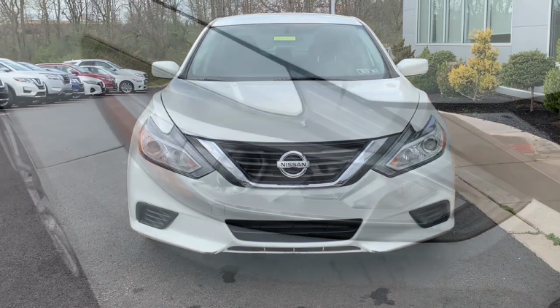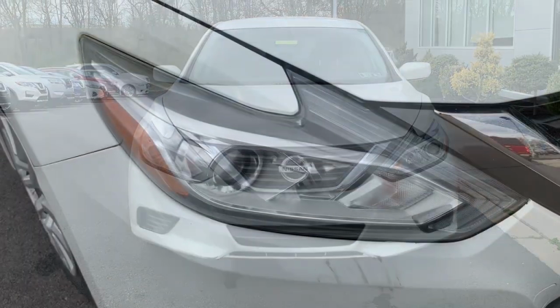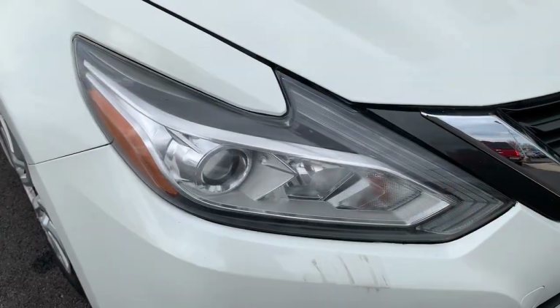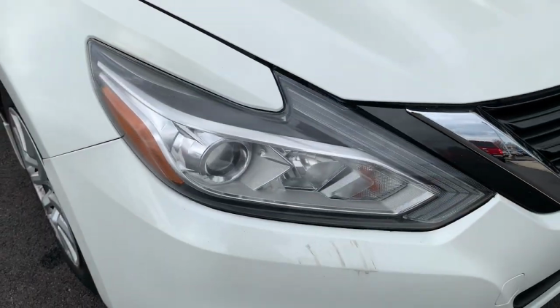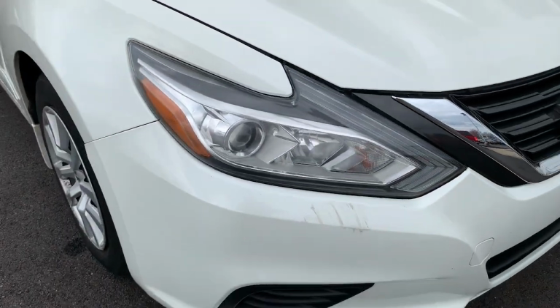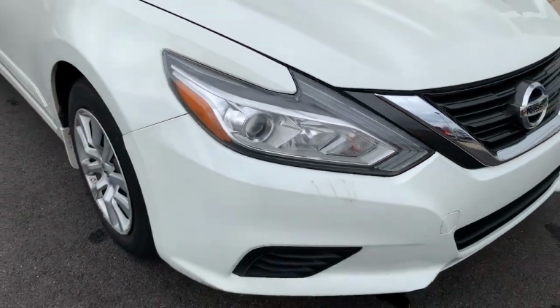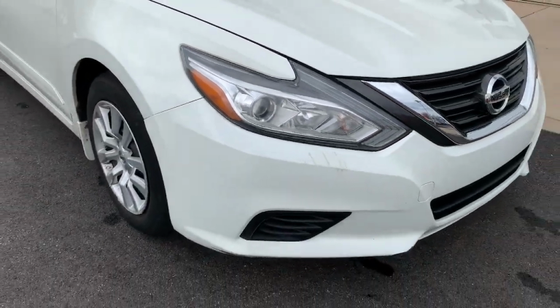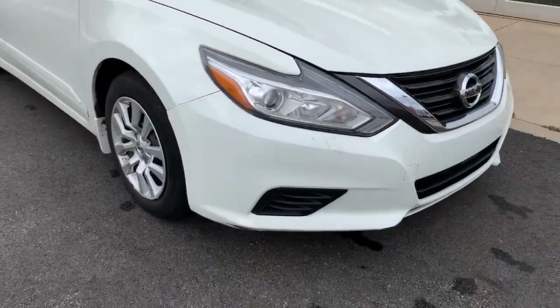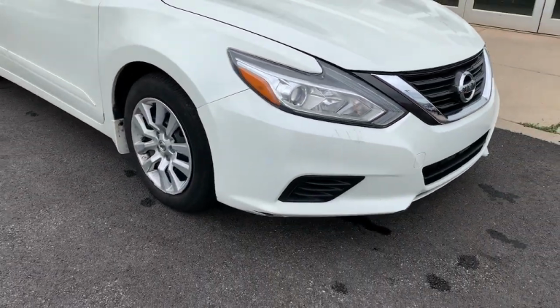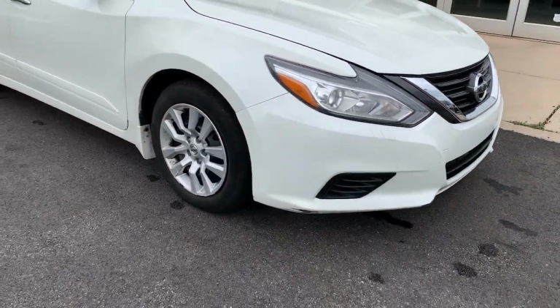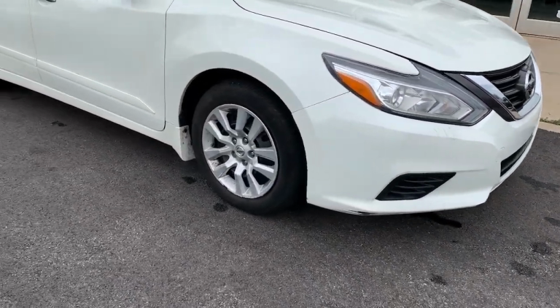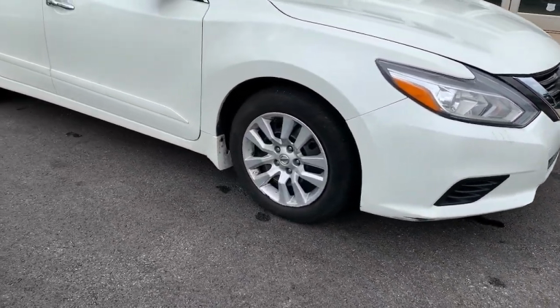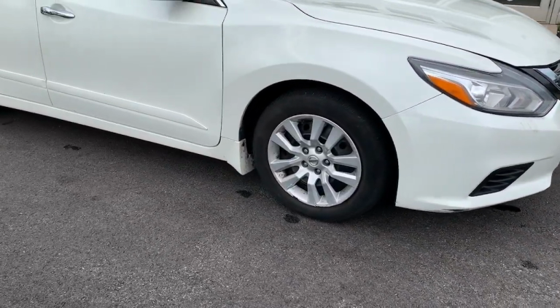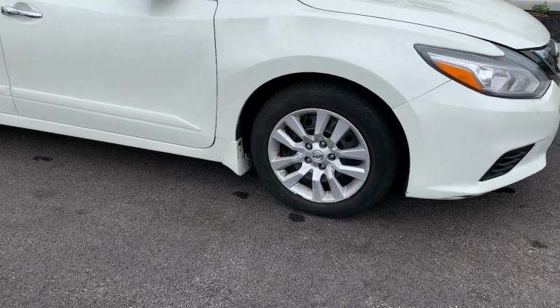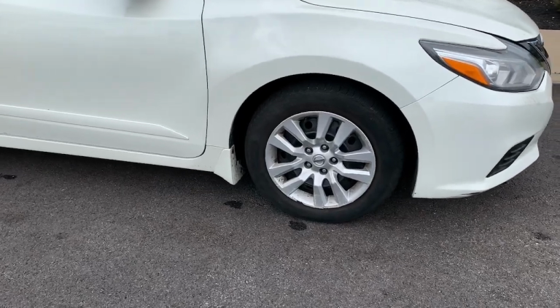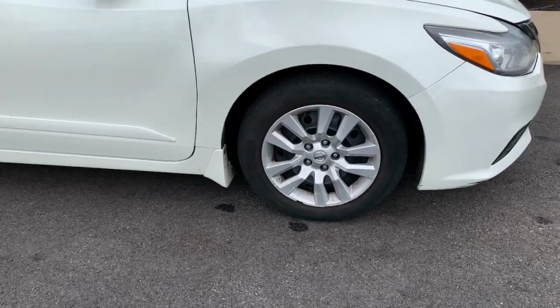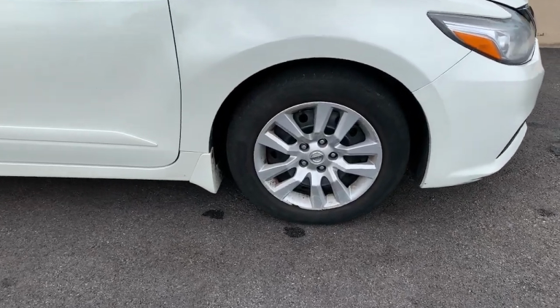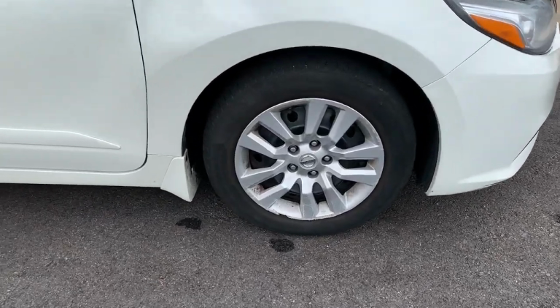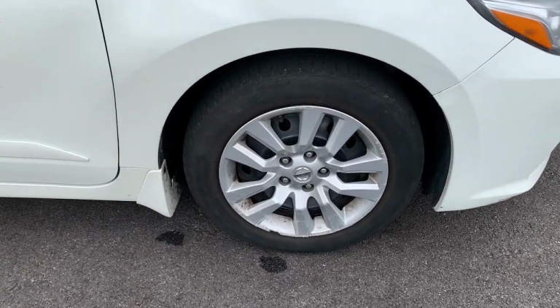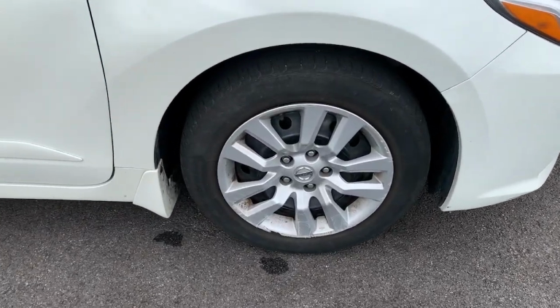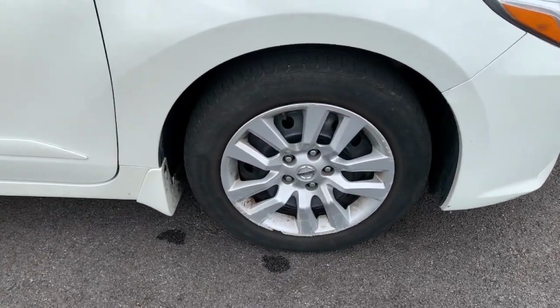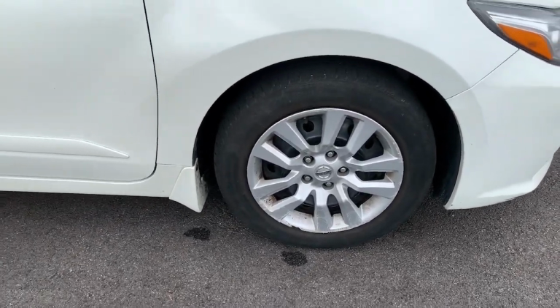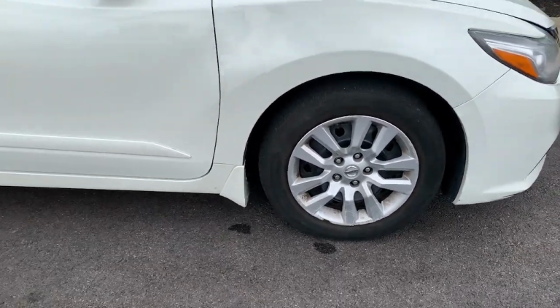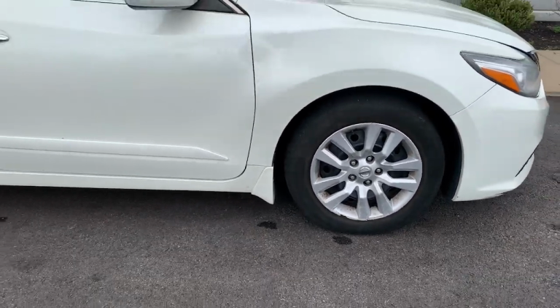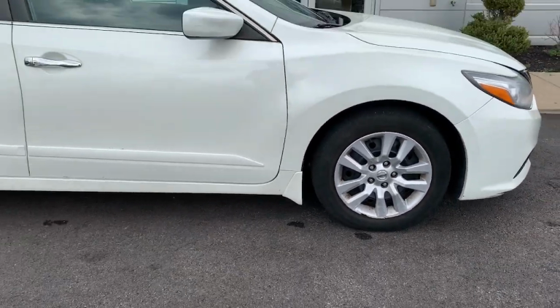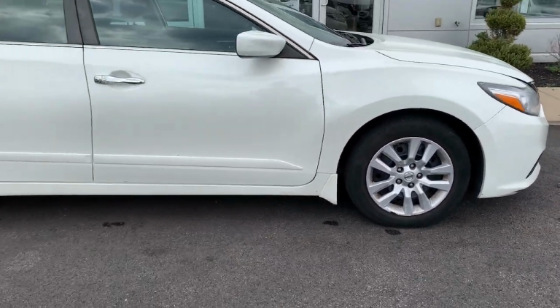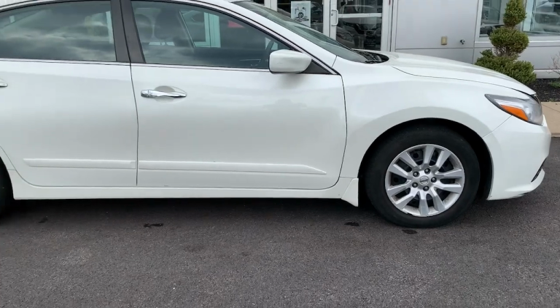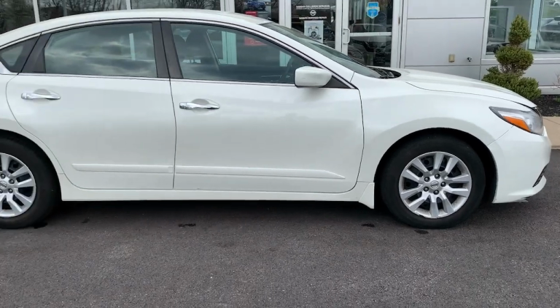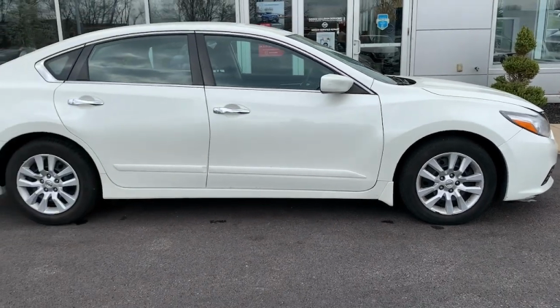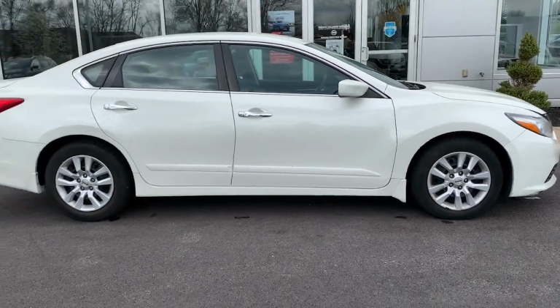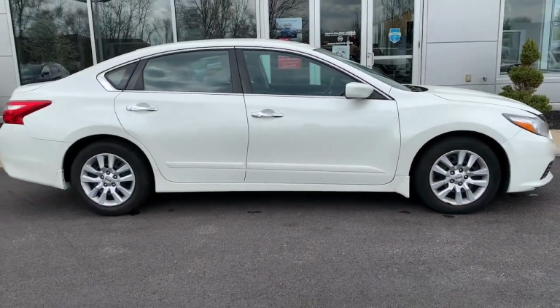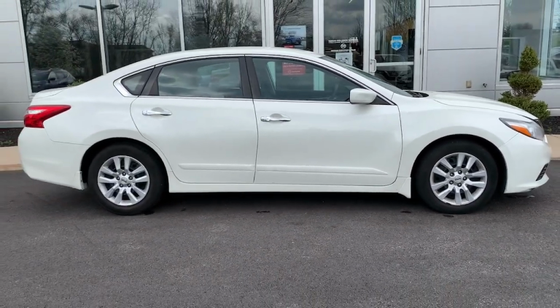Take a closer look at this sporty and practical Altima. From its athletic performance to its available all-weather capability to its spacious, comfortable cabin, this stylish, safety-minded midsize is the ideal family sedan.